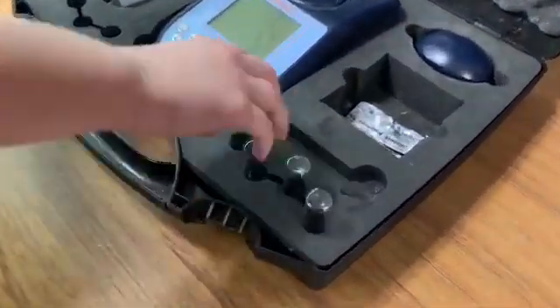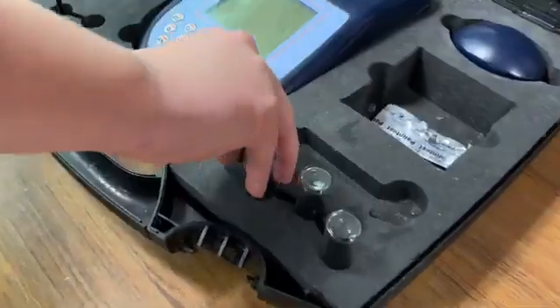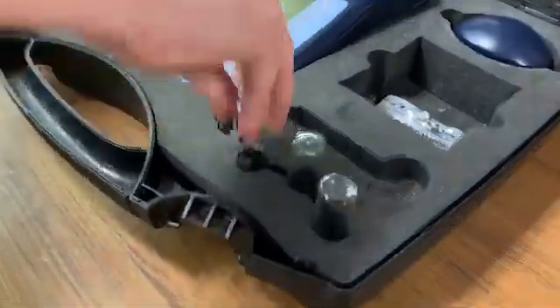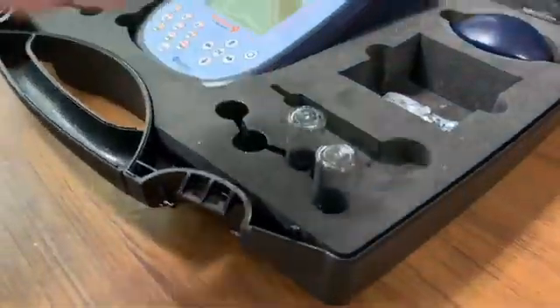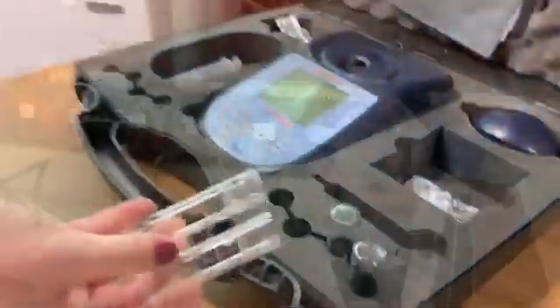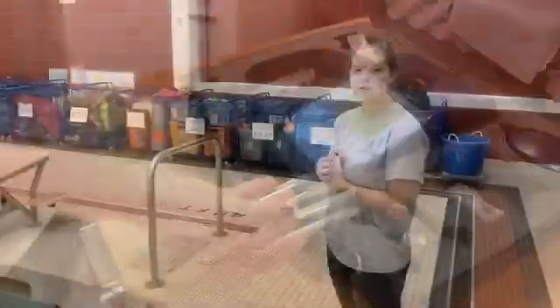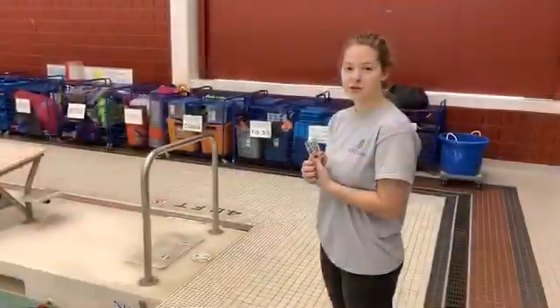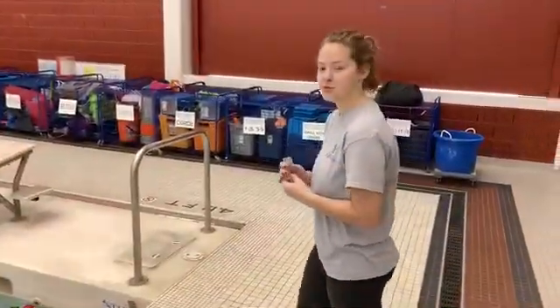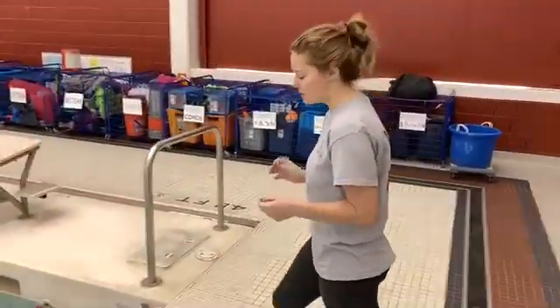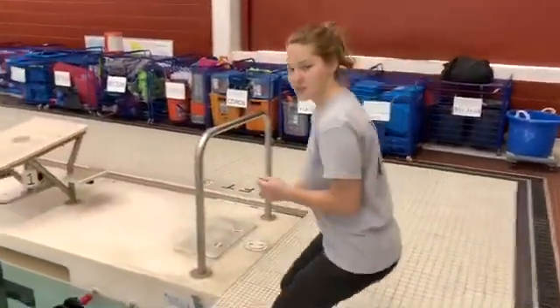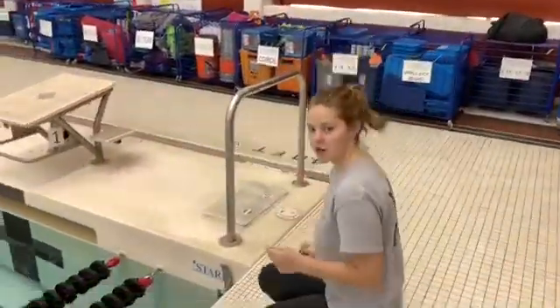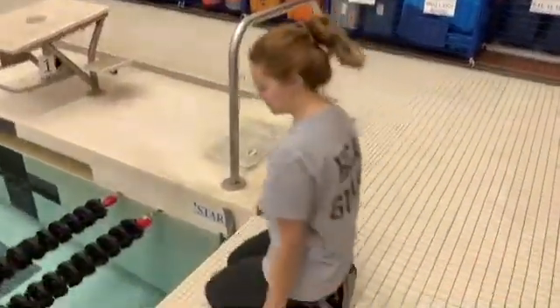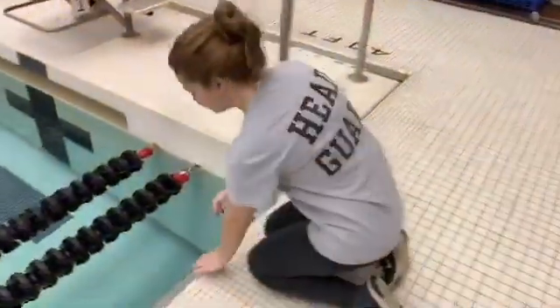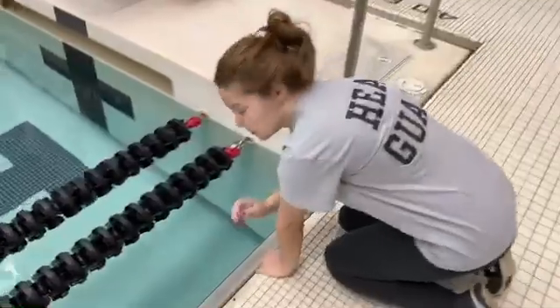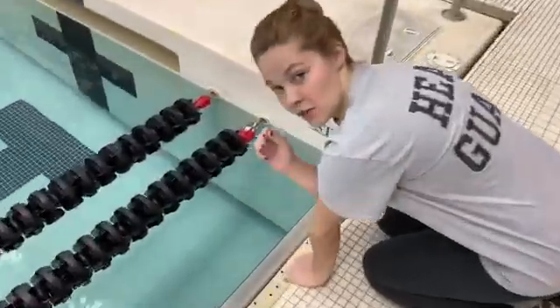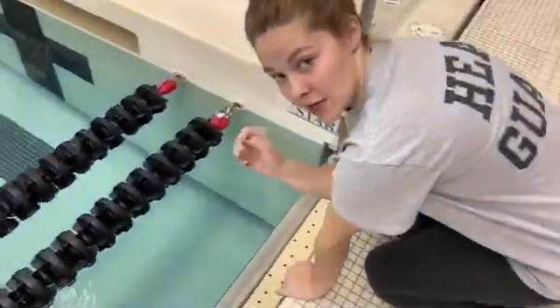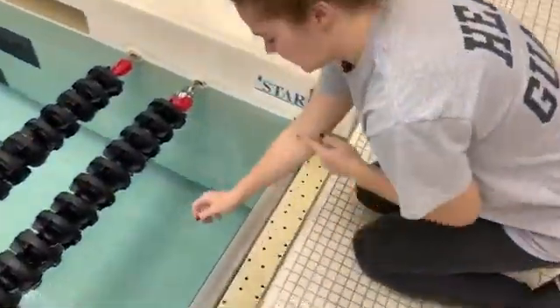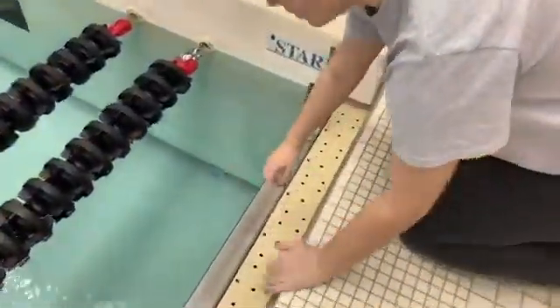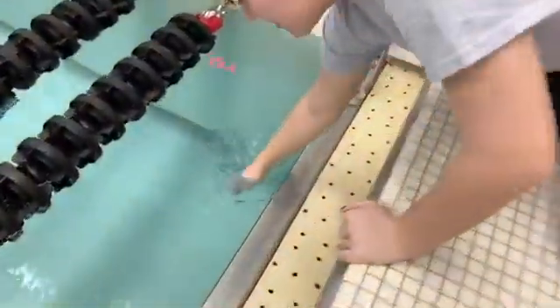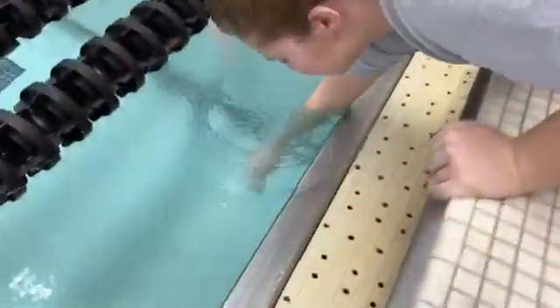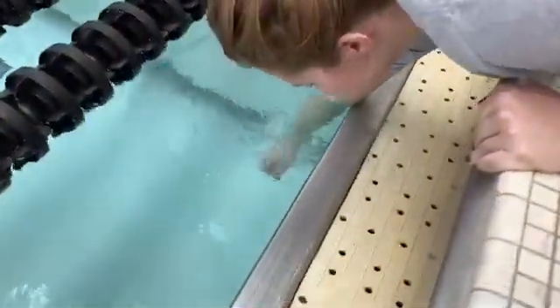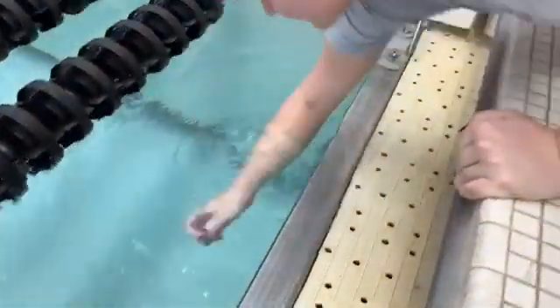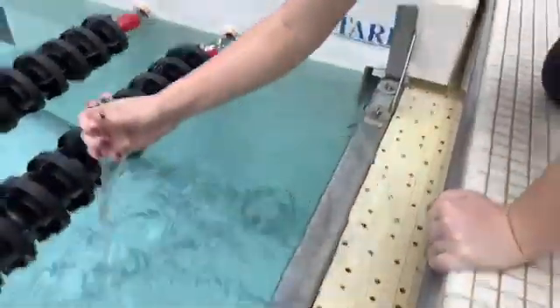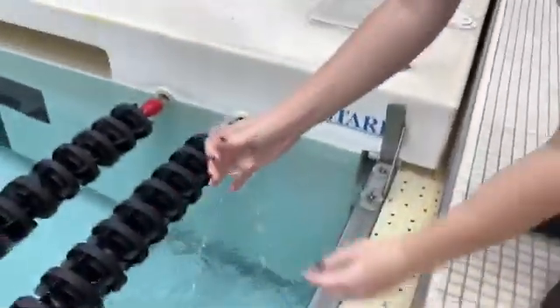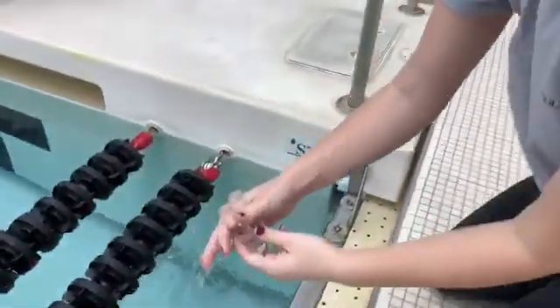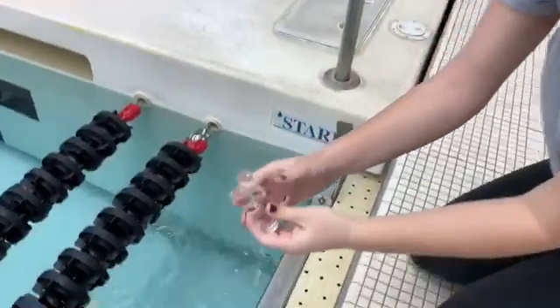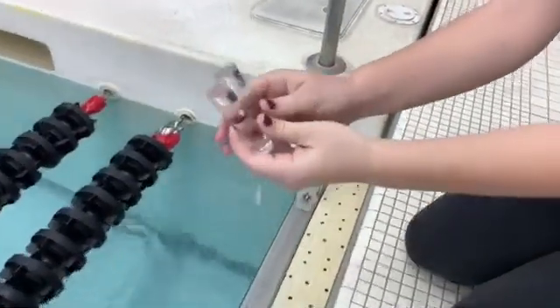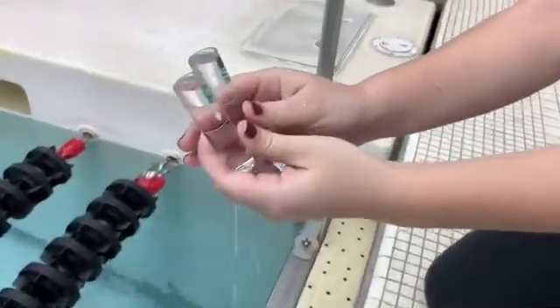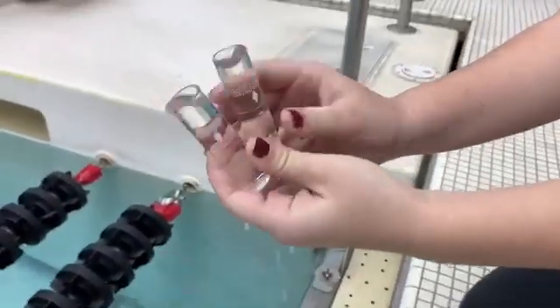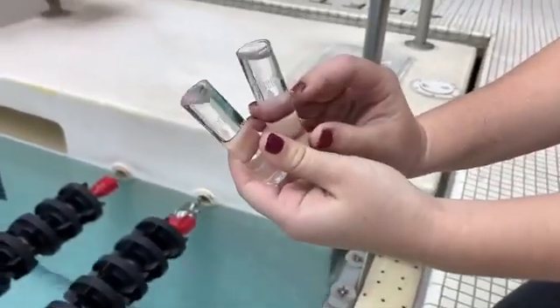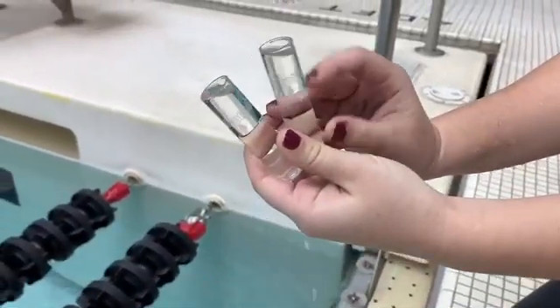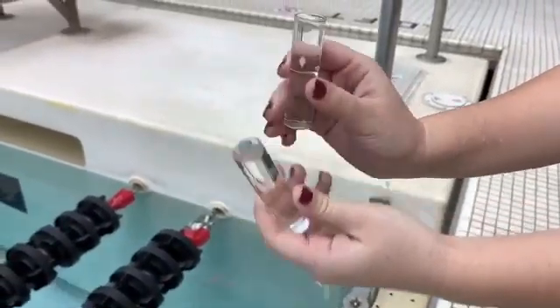We will take two tubes for each pool. Once you have your two tubes, you will then kneel down next to the water. Reach your arm all the way in down to the elbow. Once you have your water, you will then flick out until you reach the 10 milliliter marks.